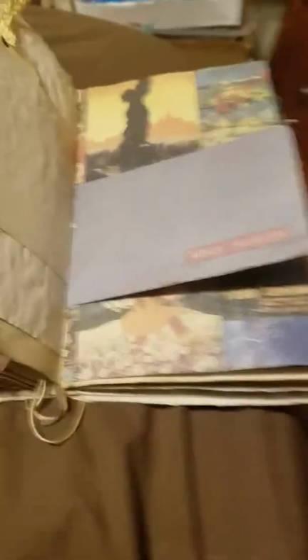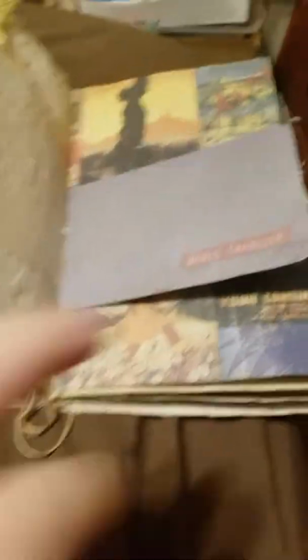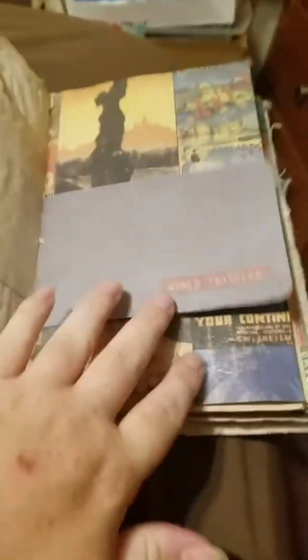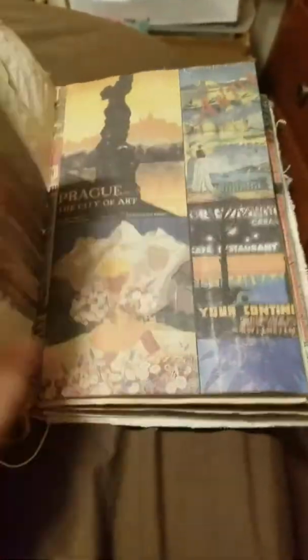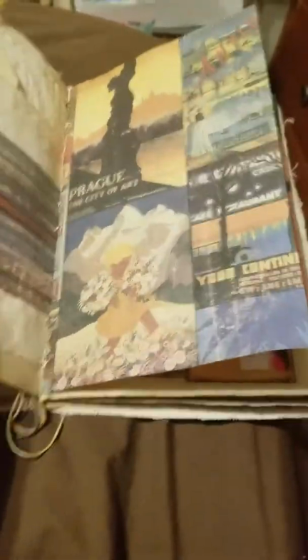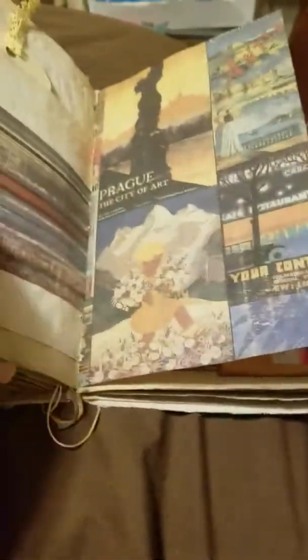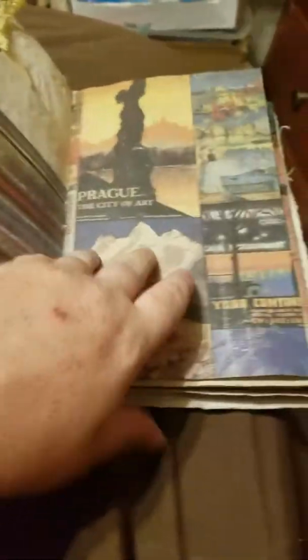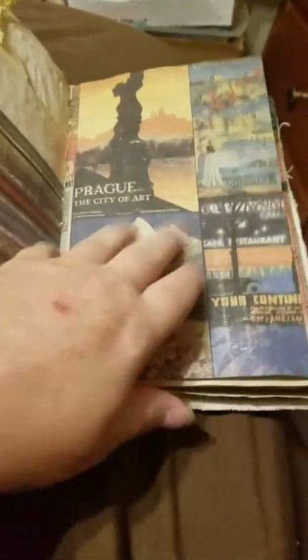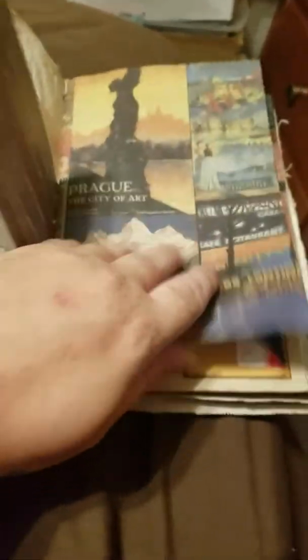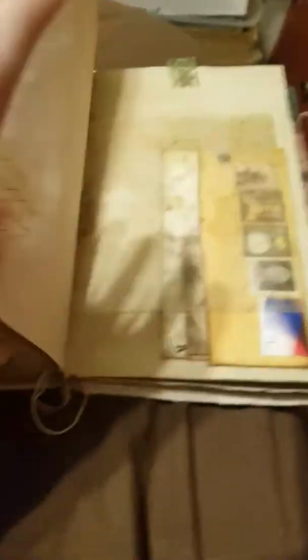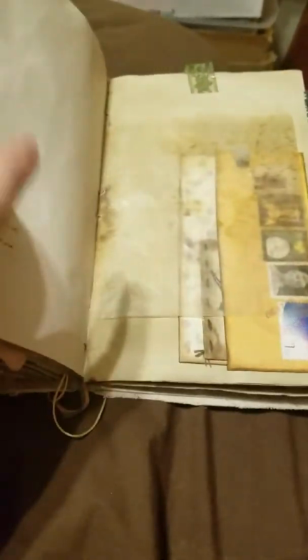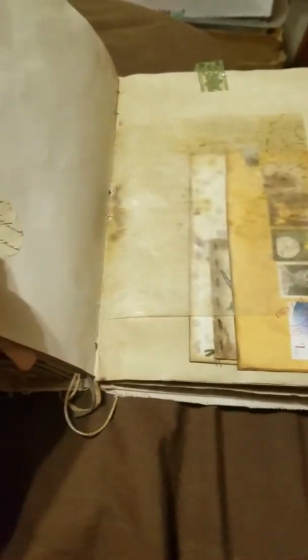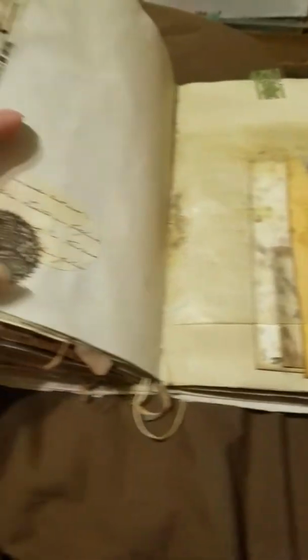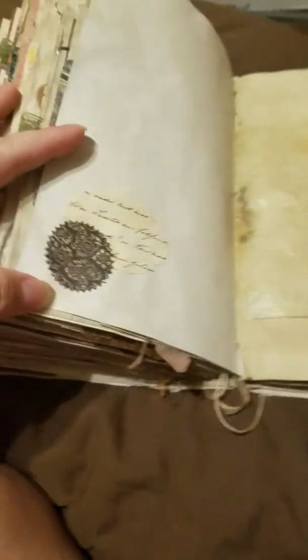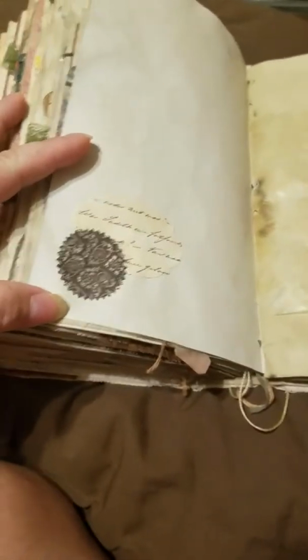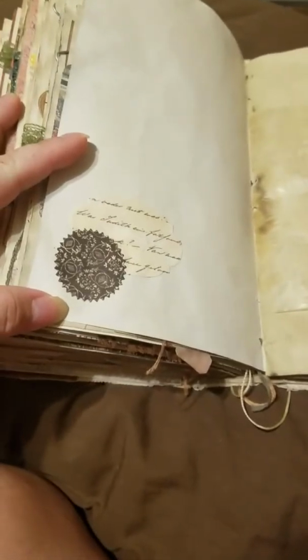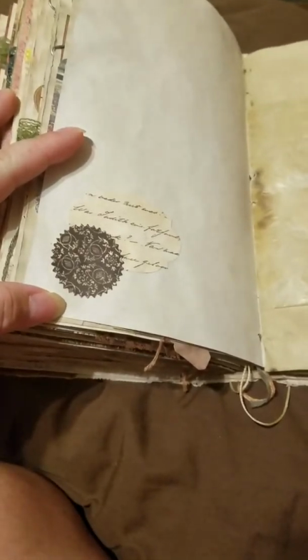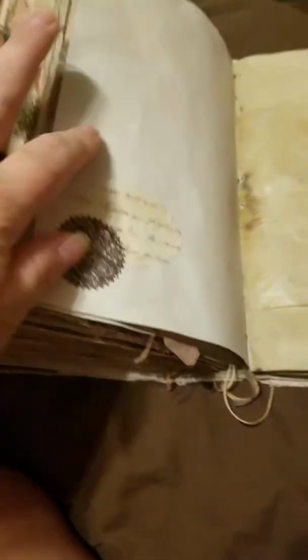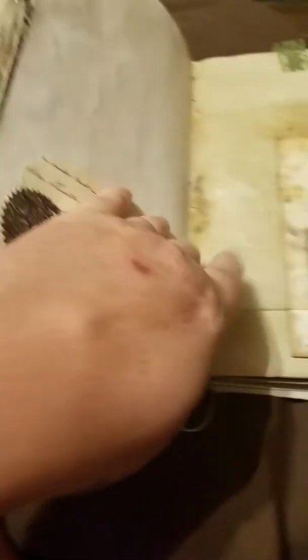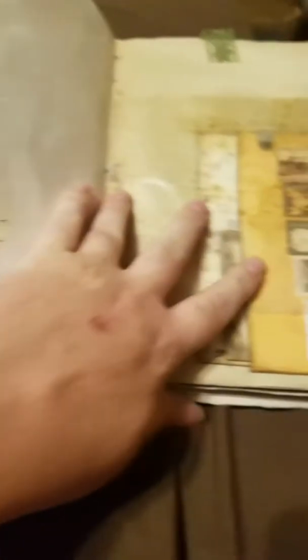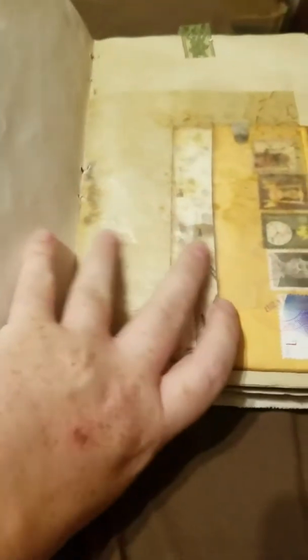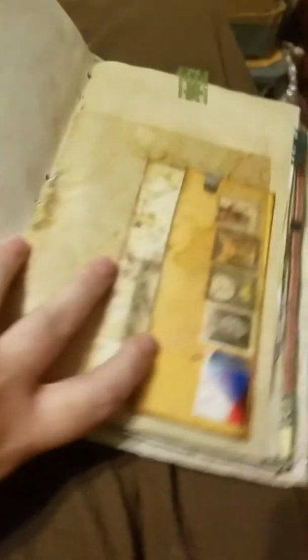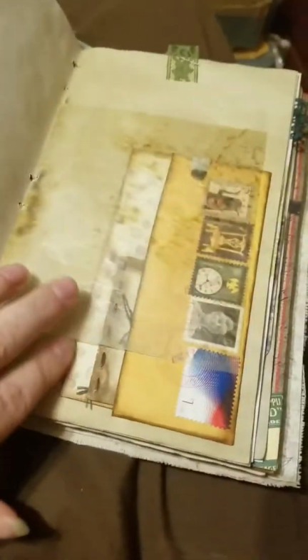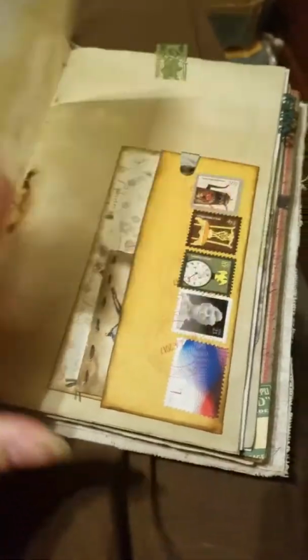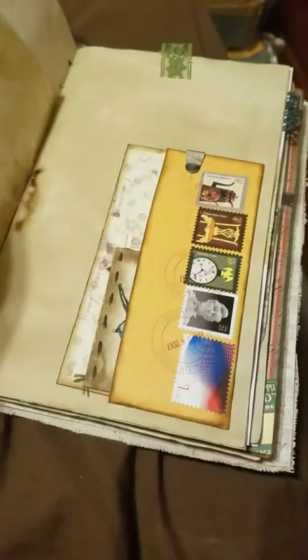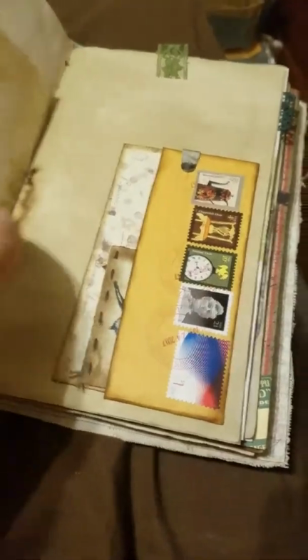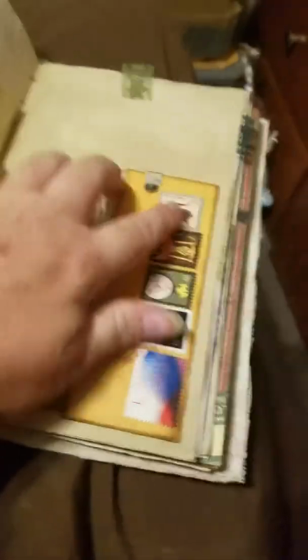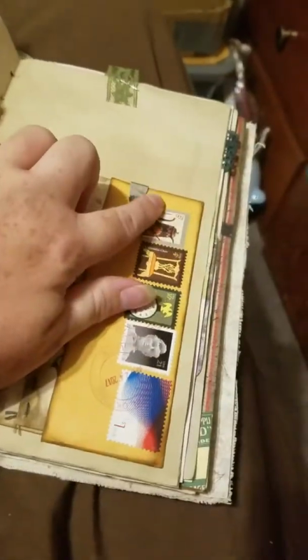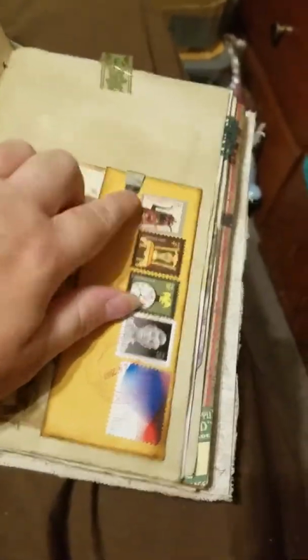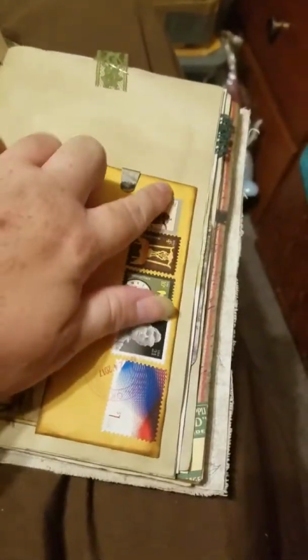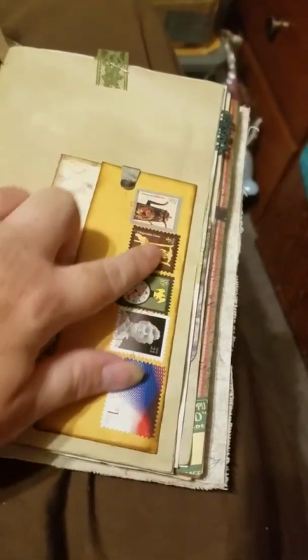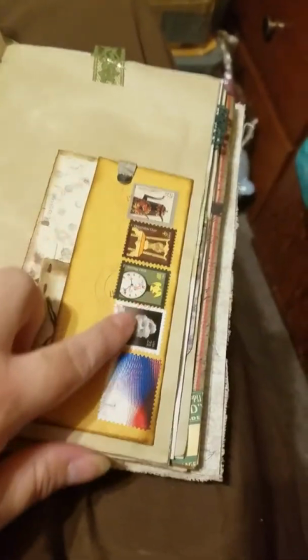A little flap here, another scrapbook page, a little die cut collage, some more wax paper.